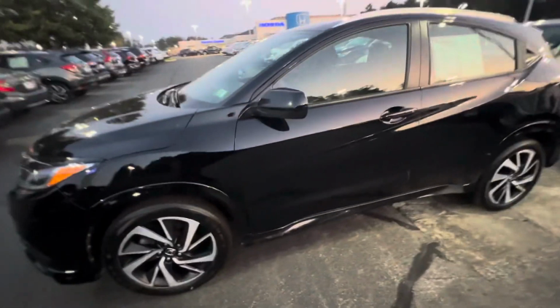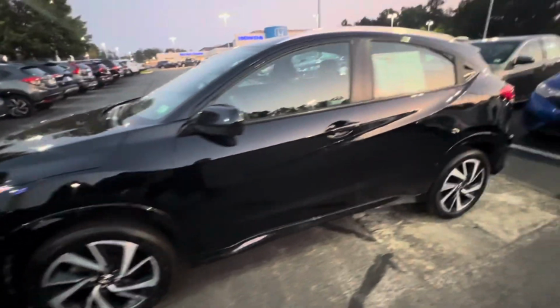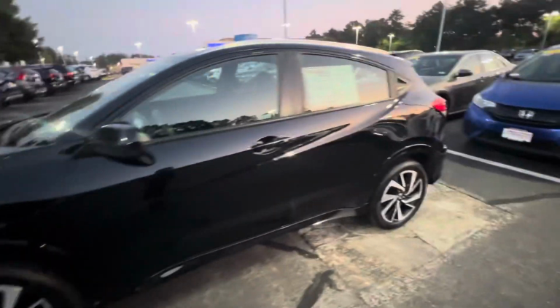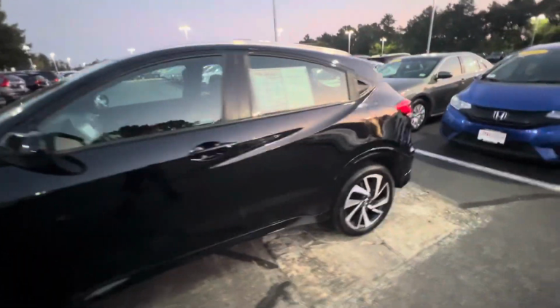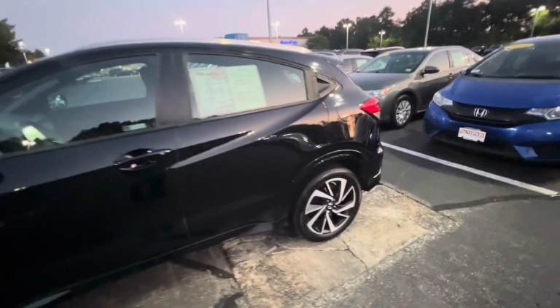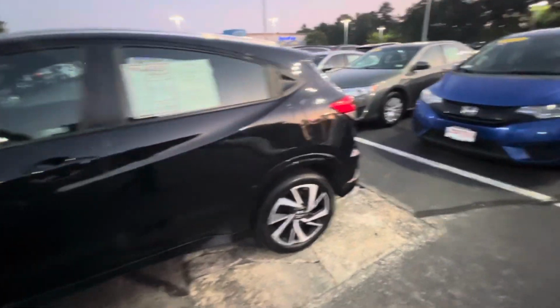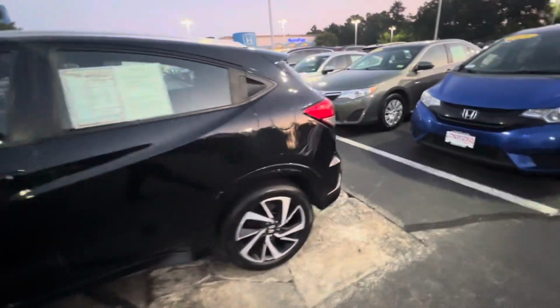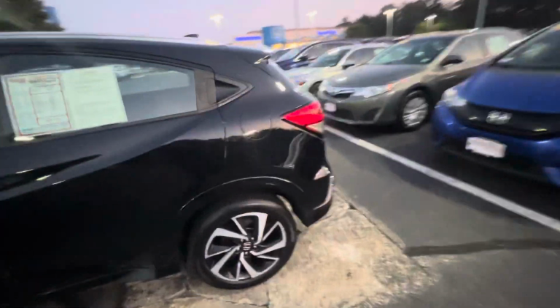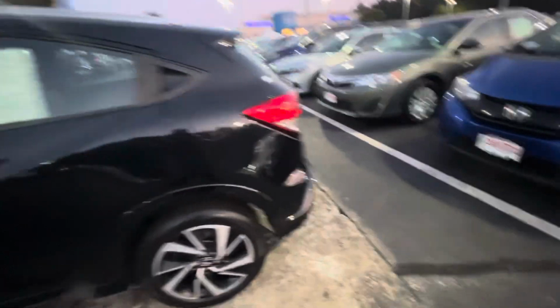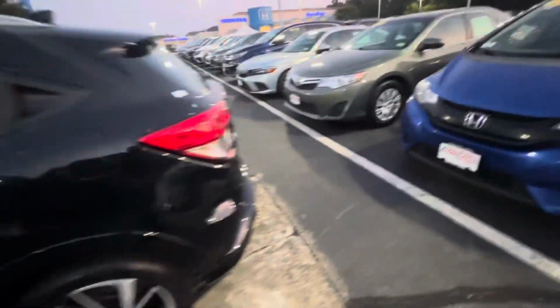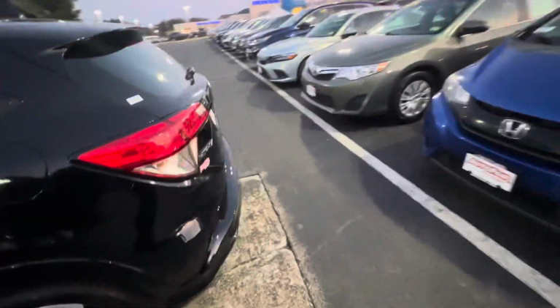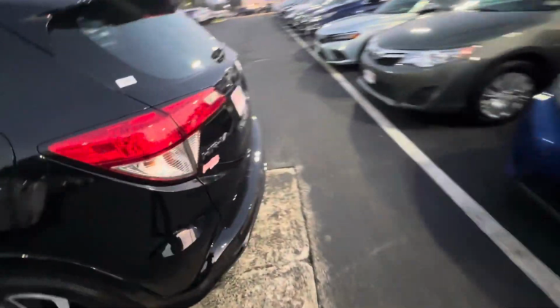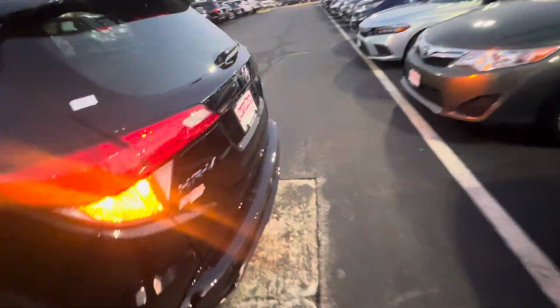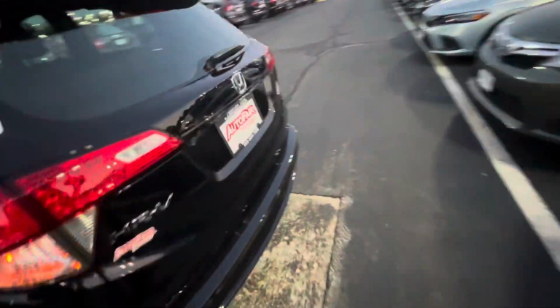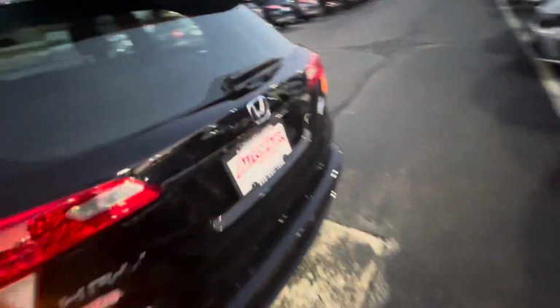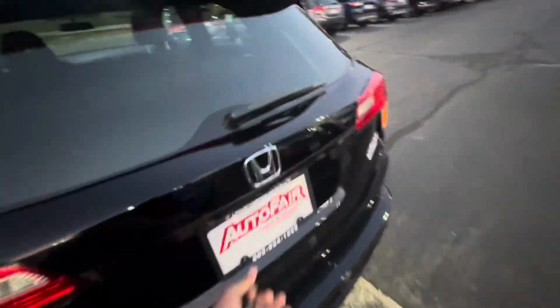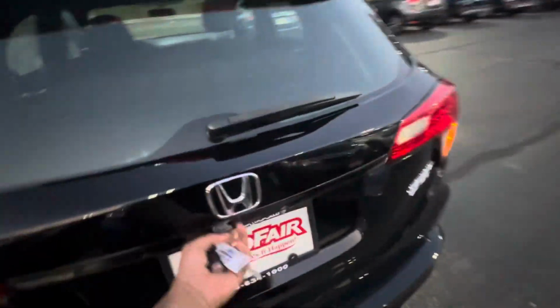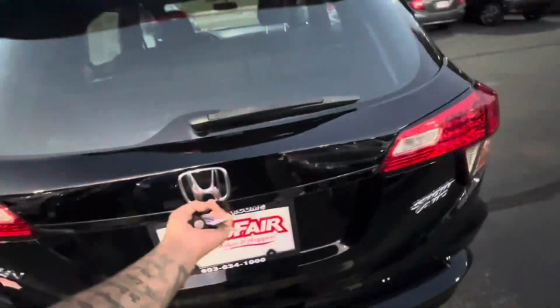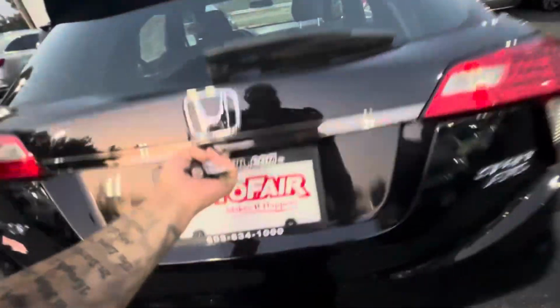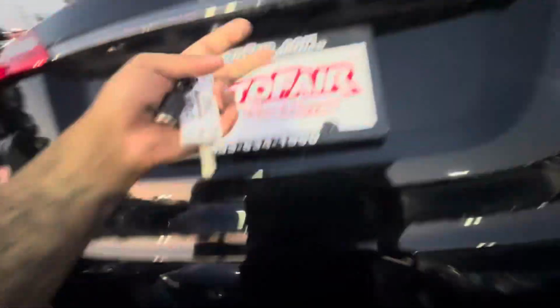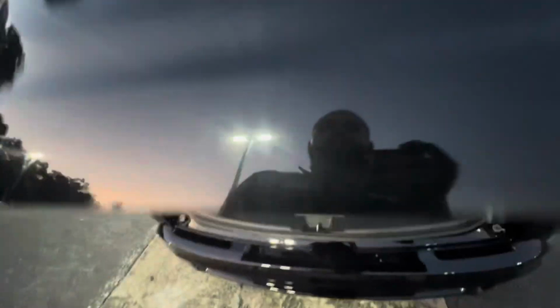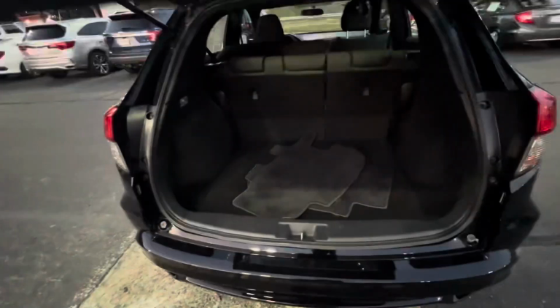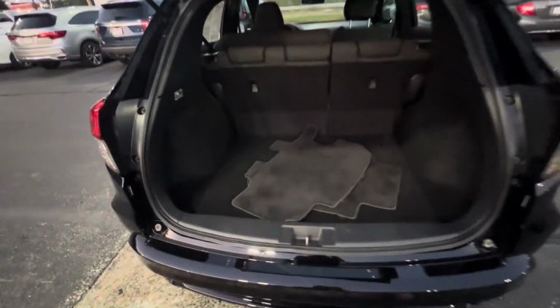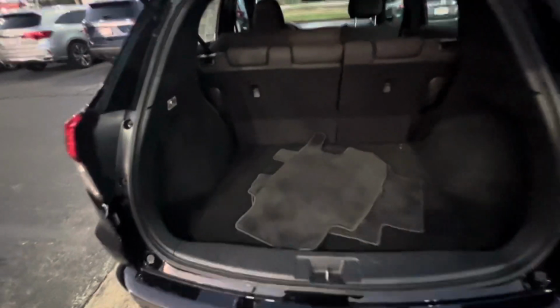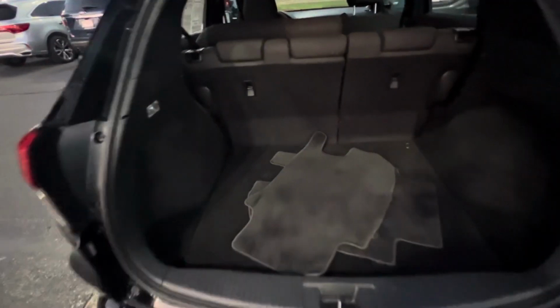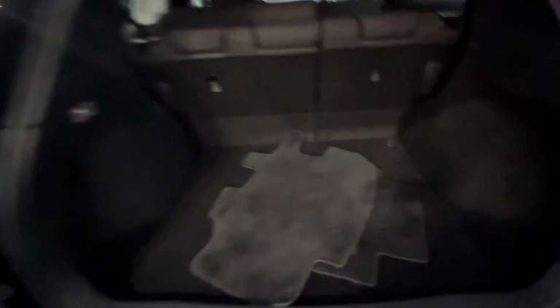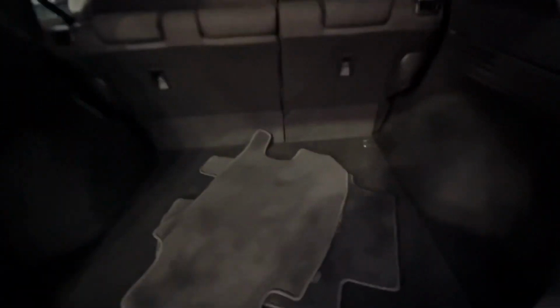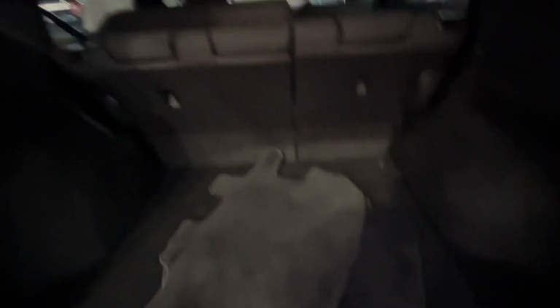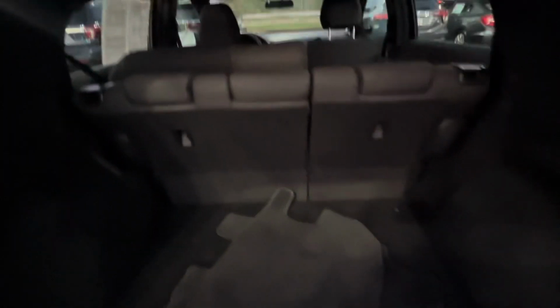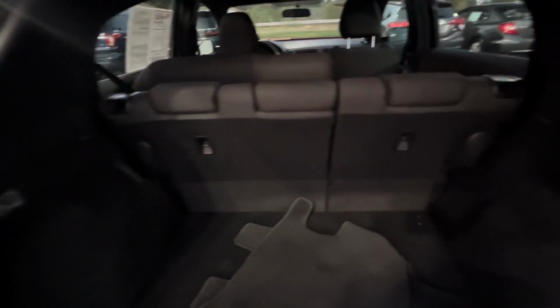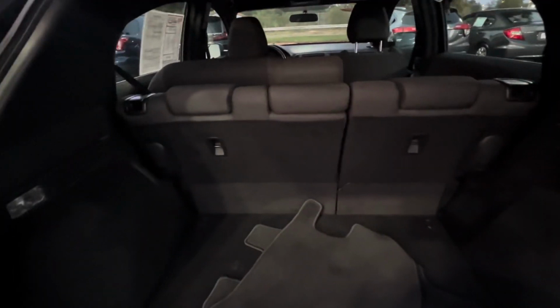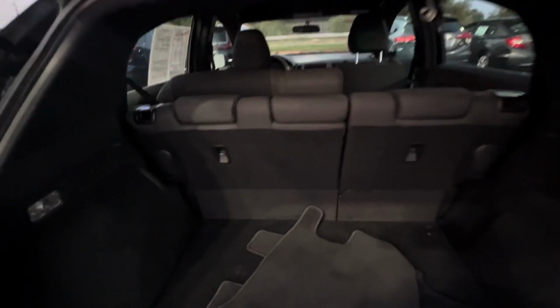Let's take a look around and open up the trunk for you. Lots of room in here — you've got your 60/40 split seats.